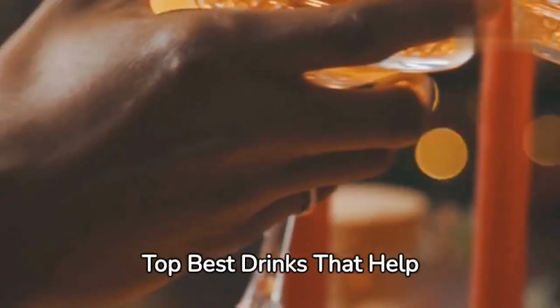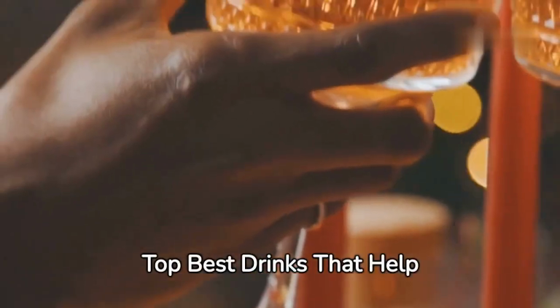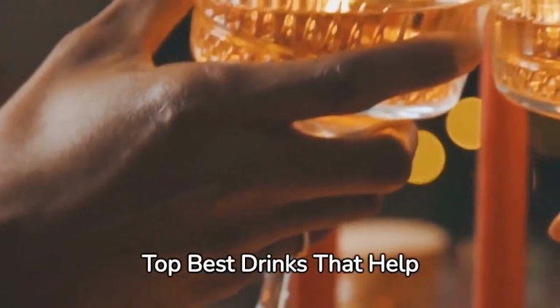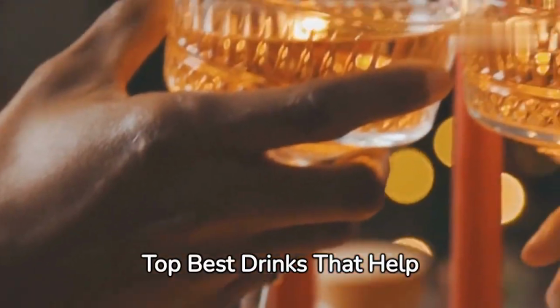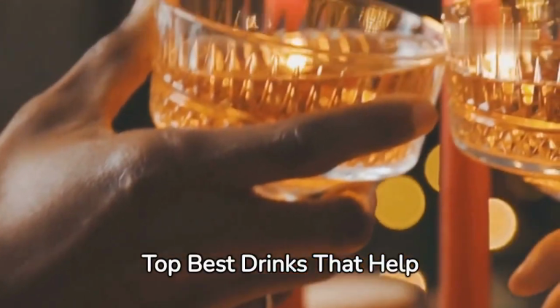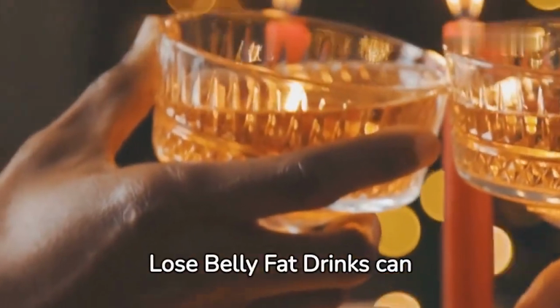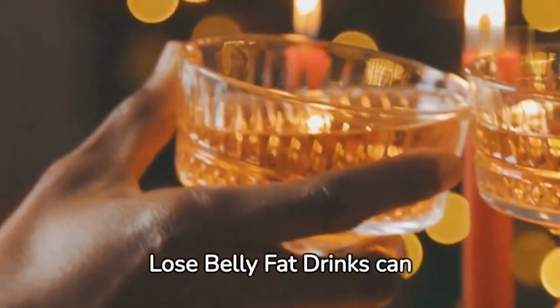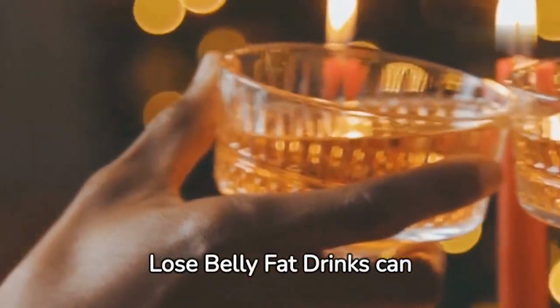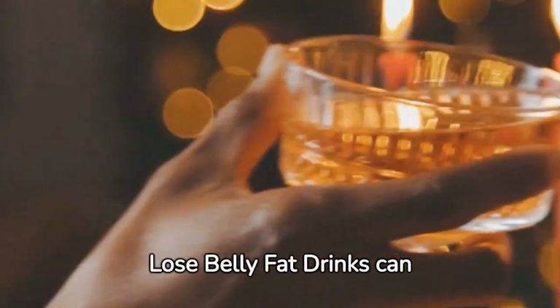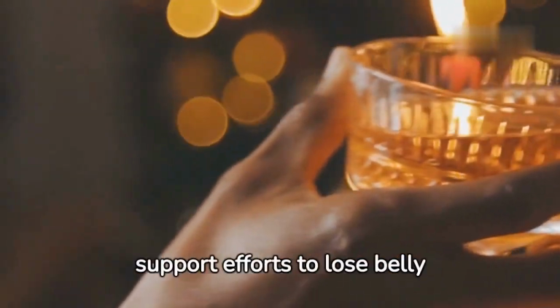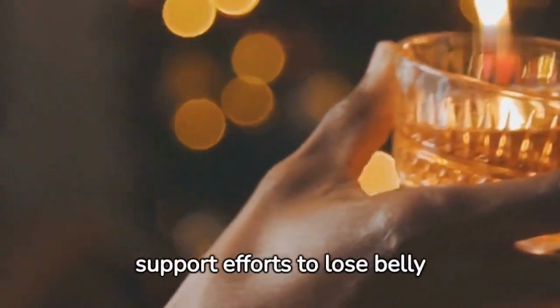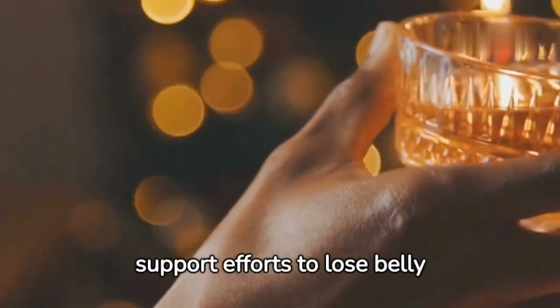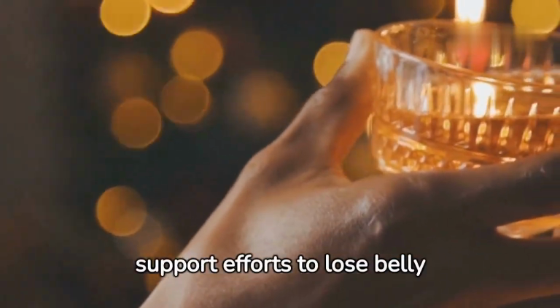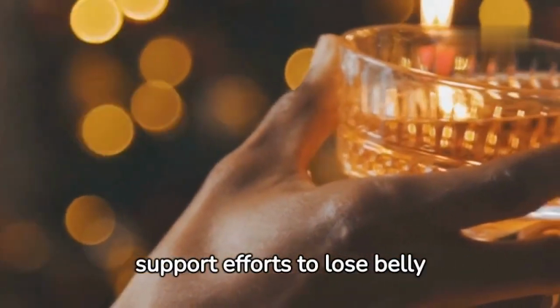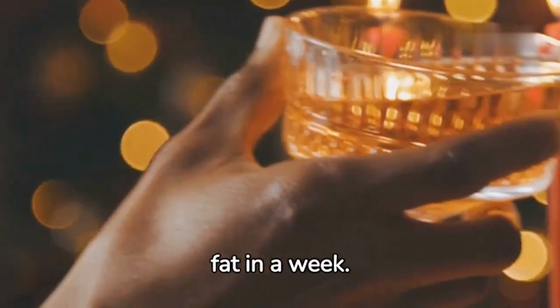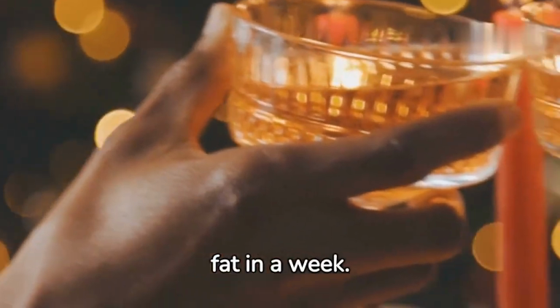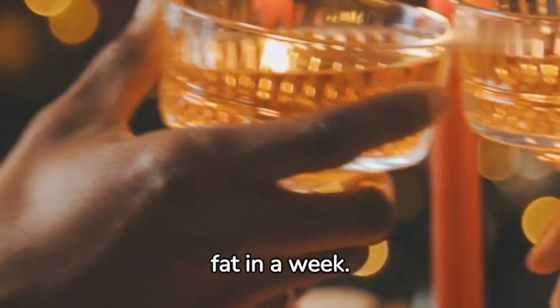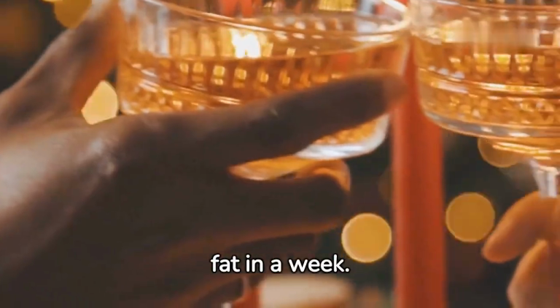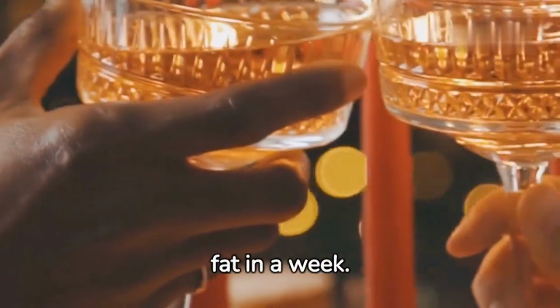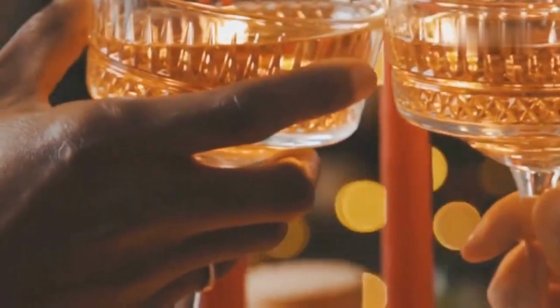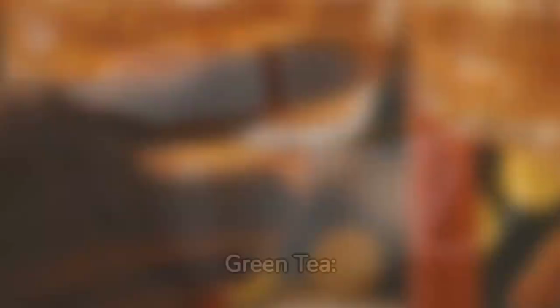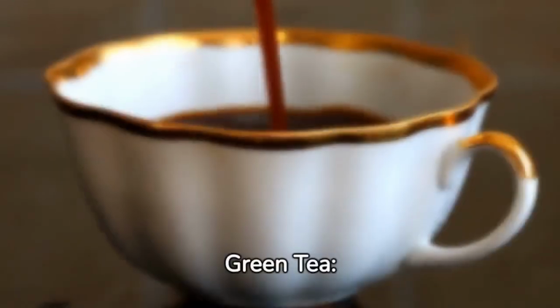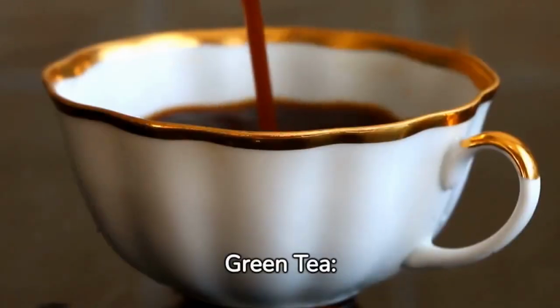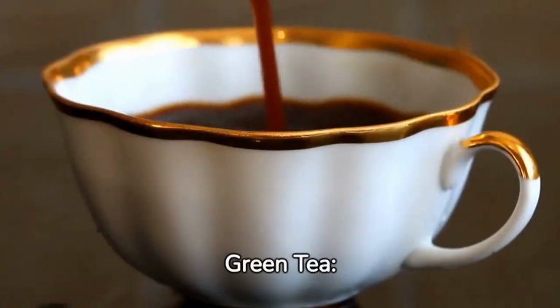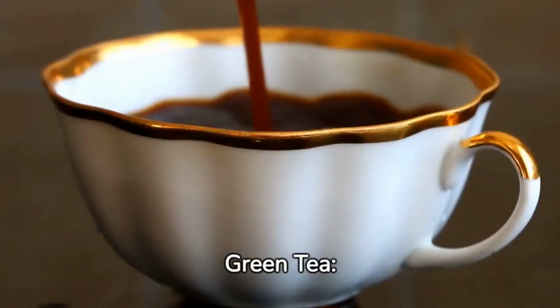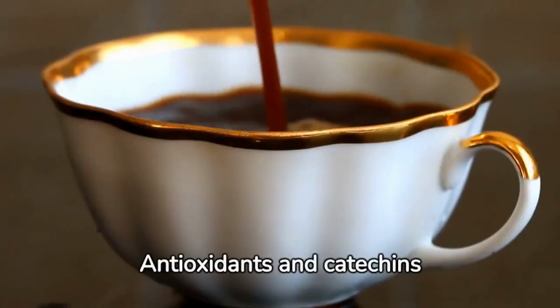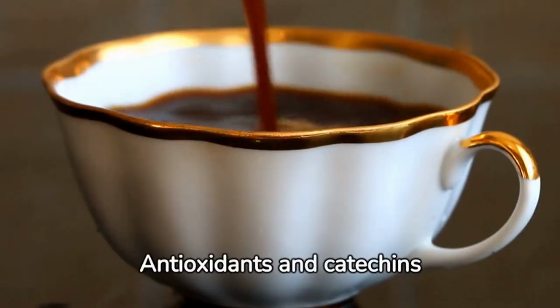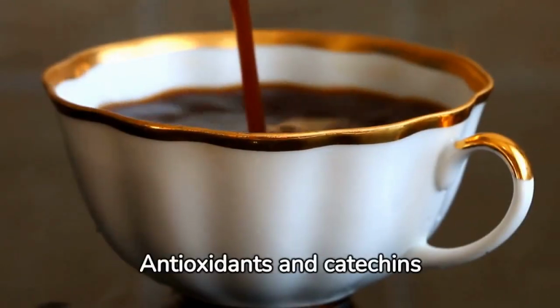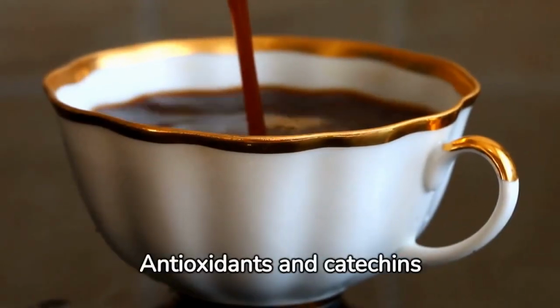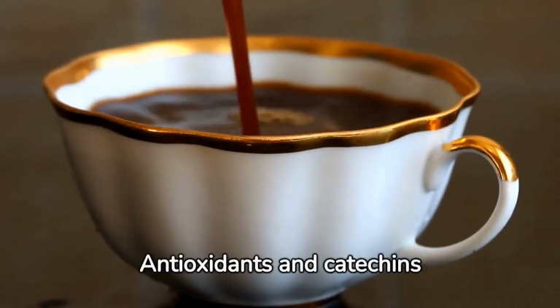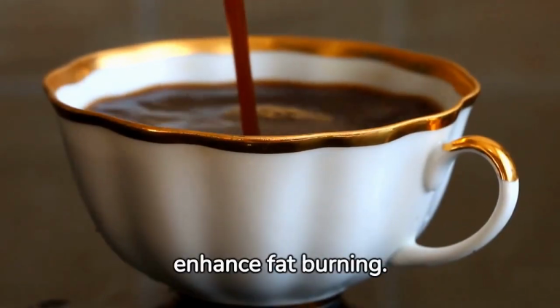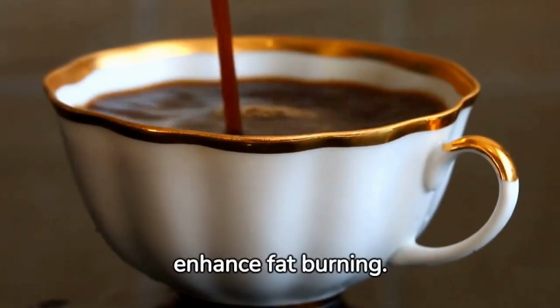Top best drinks that help lose belly fat. Drinks can support efforts to lose belly fat in a week. Green tea: antioxidants and catechins enhance fat burning.